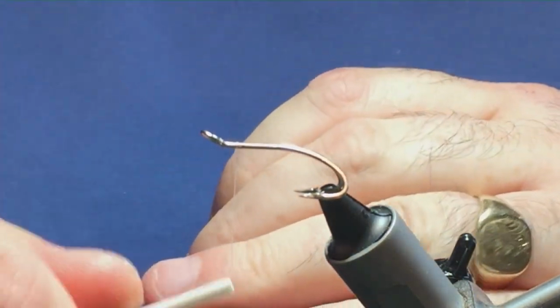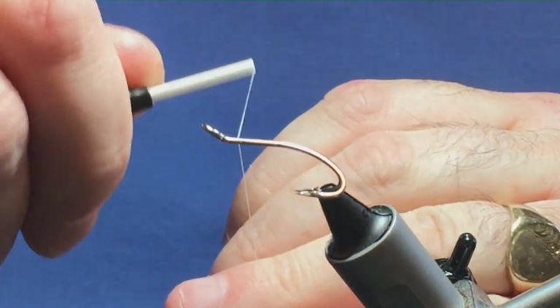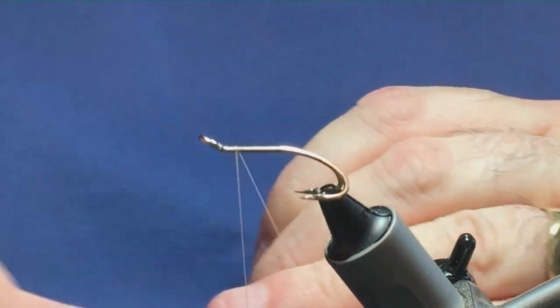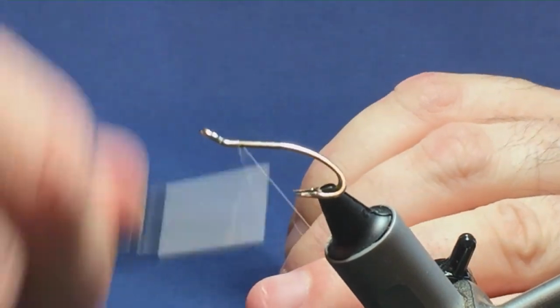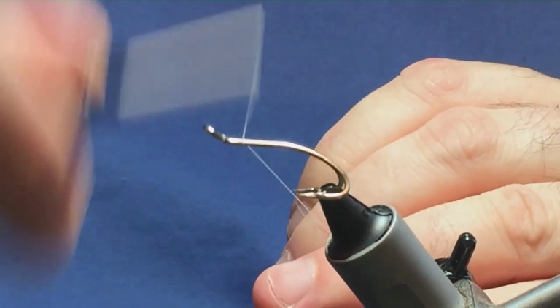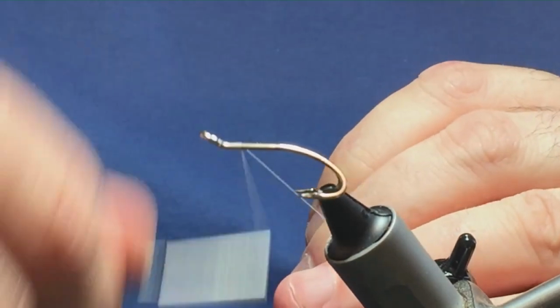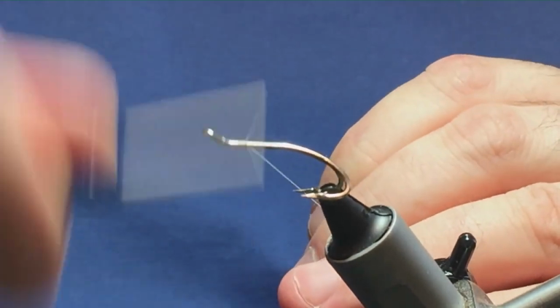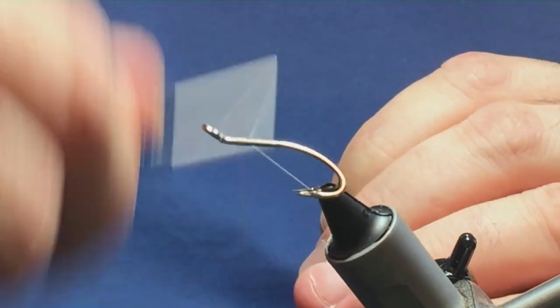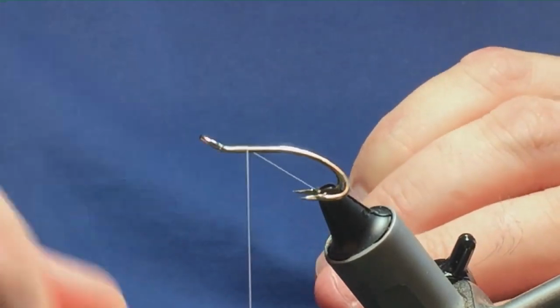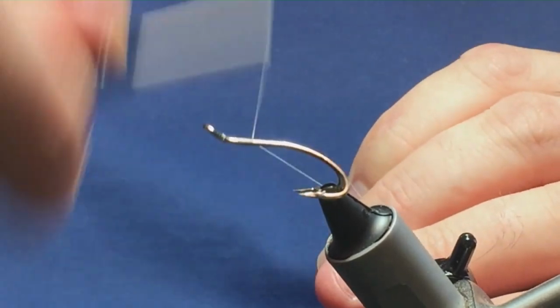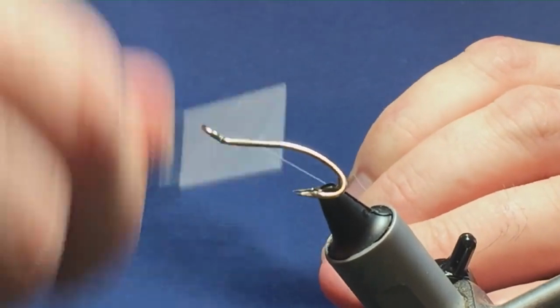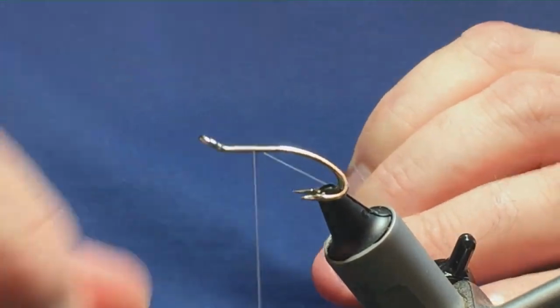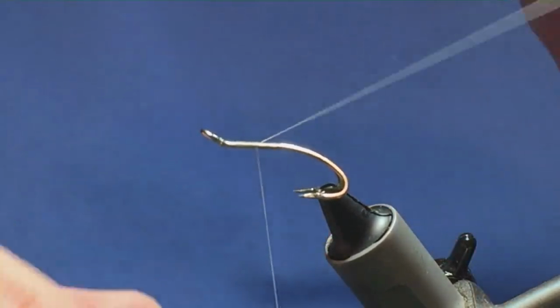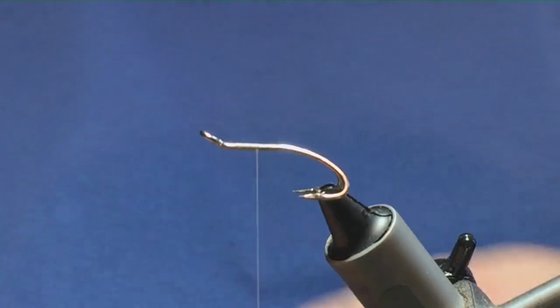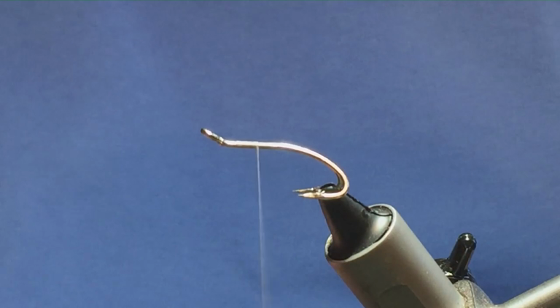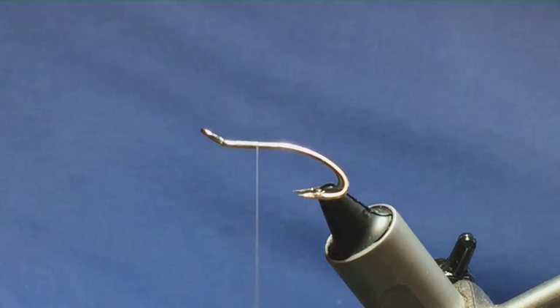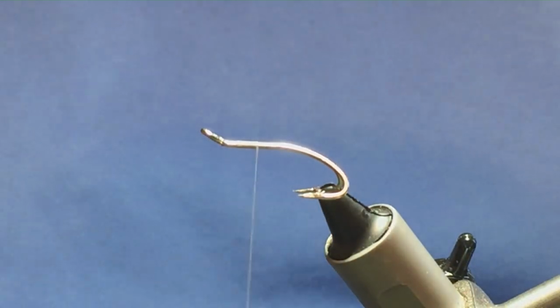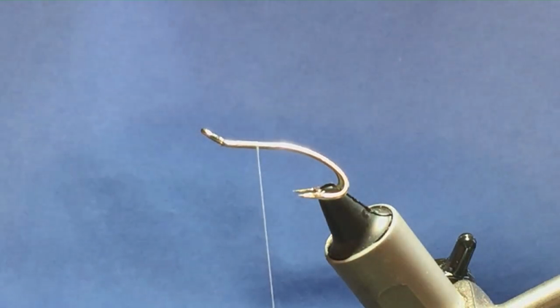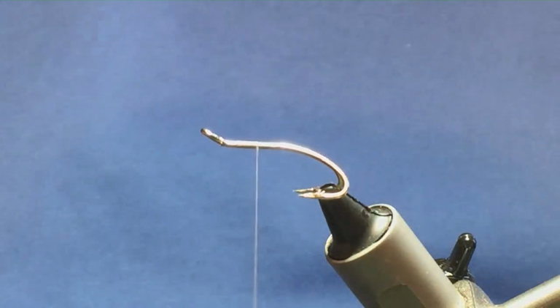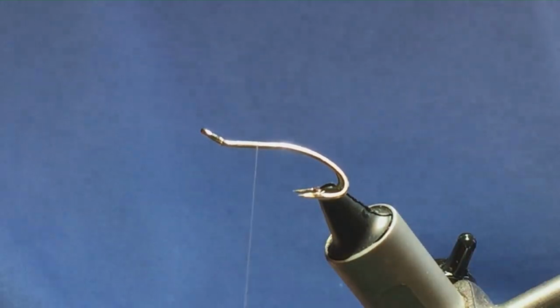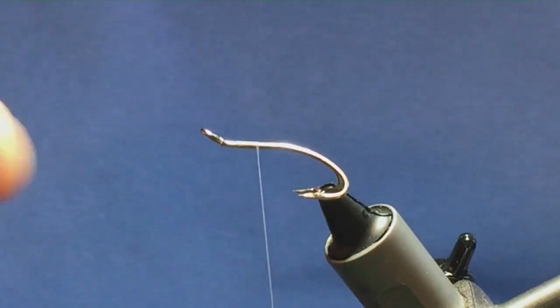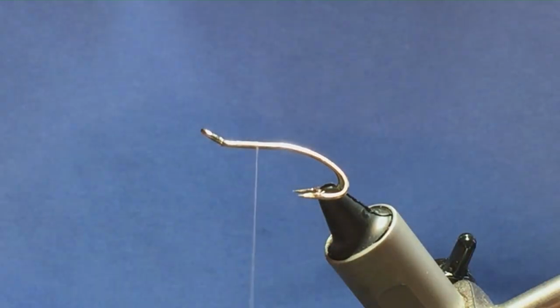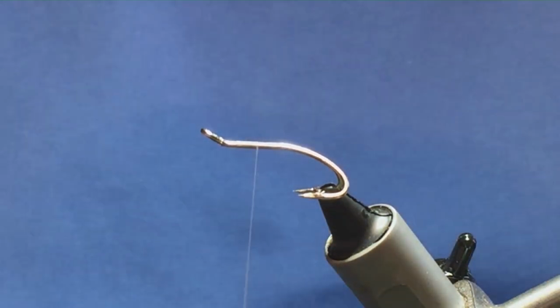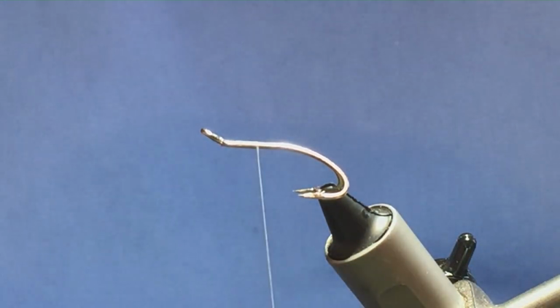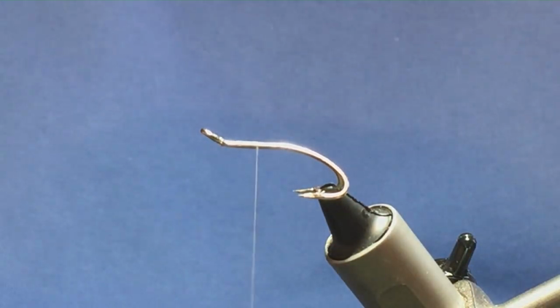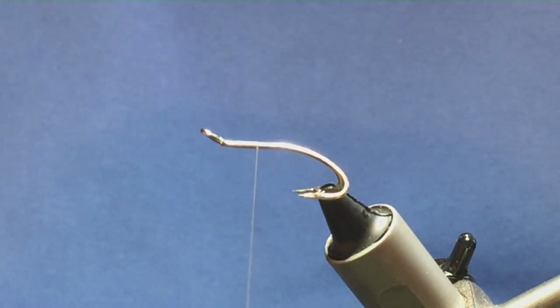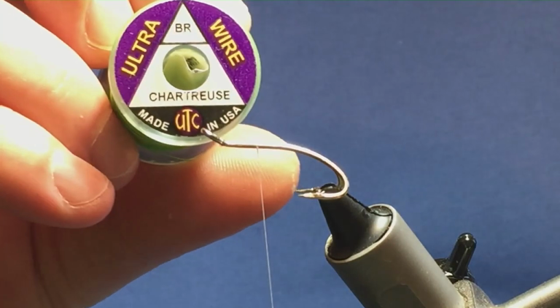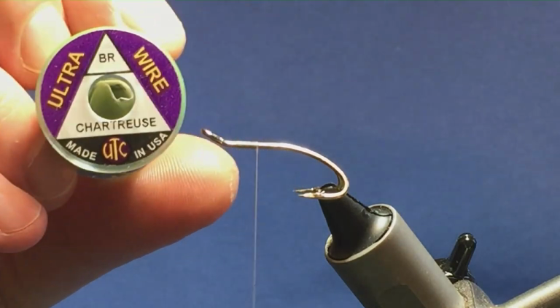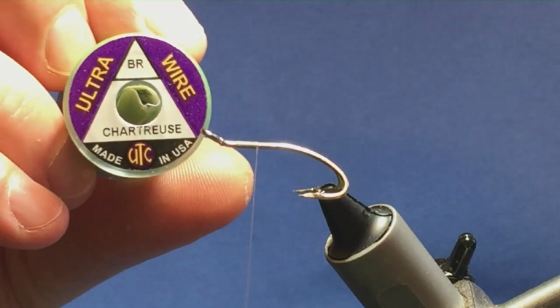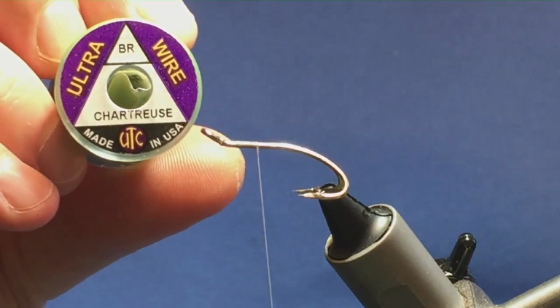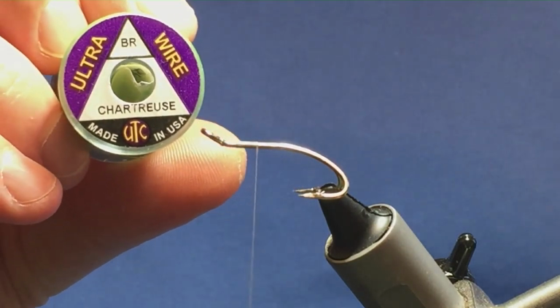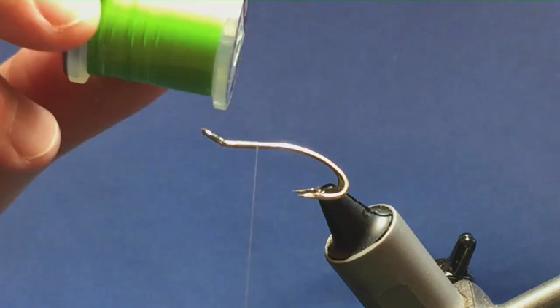We'll just come in a couple of mil behind the eye of the hook, get the thread started, remove the waste tag. The tag and the rib on the fly is going to be an ultrawire, UTC in chartreuse.